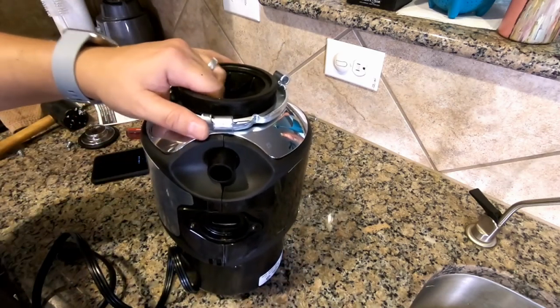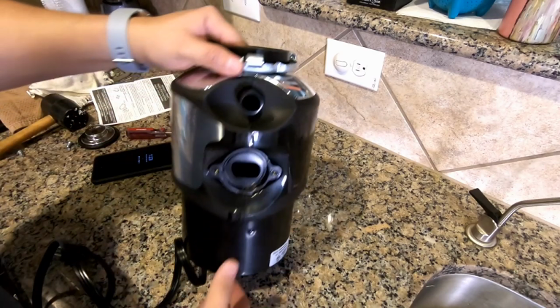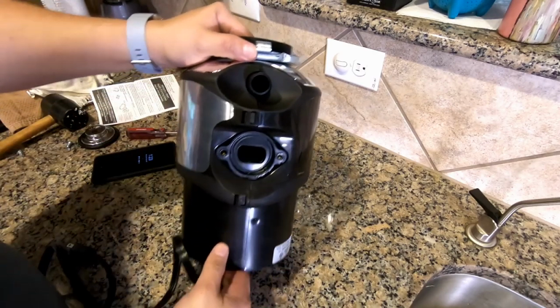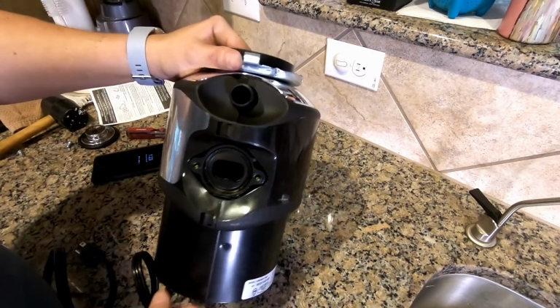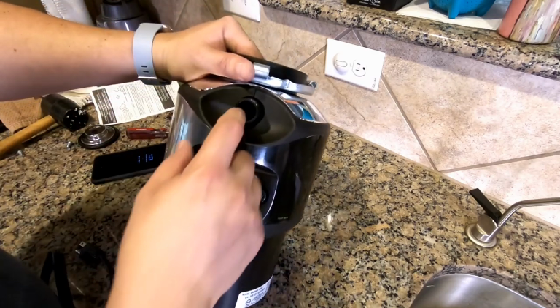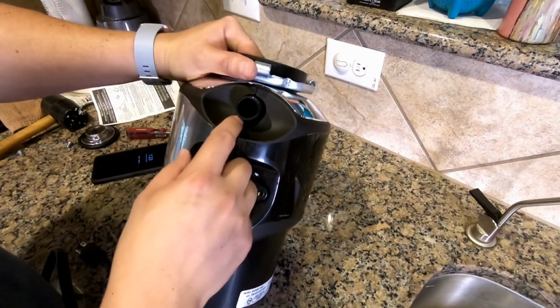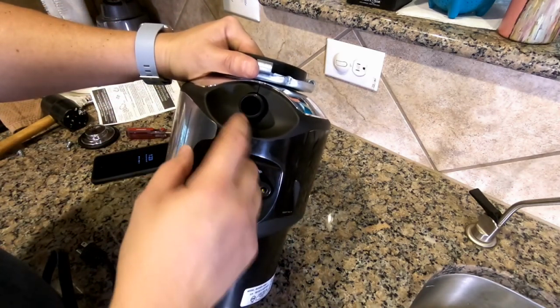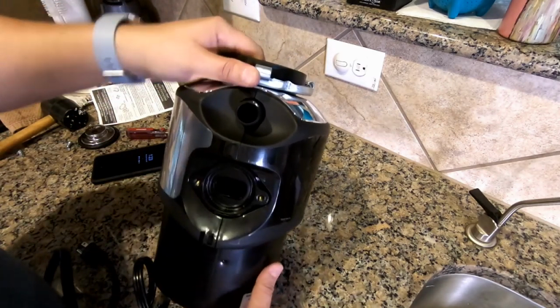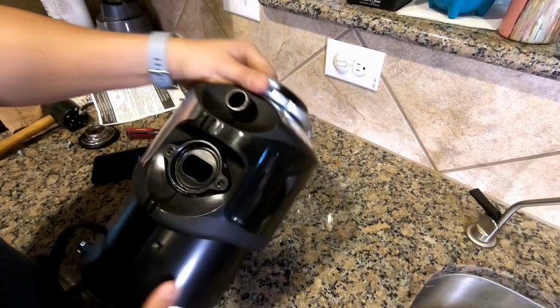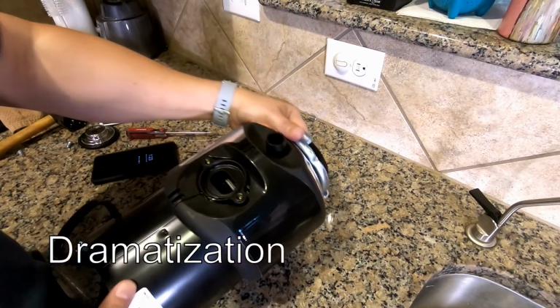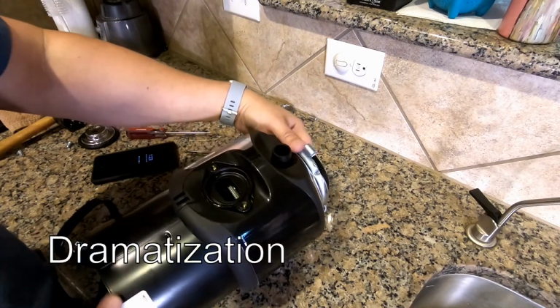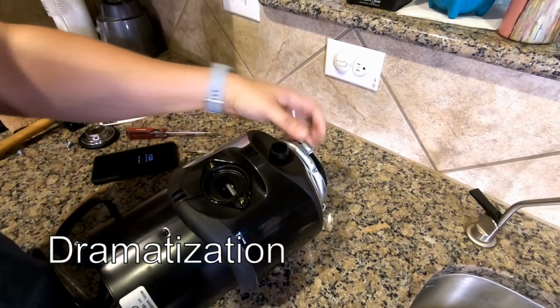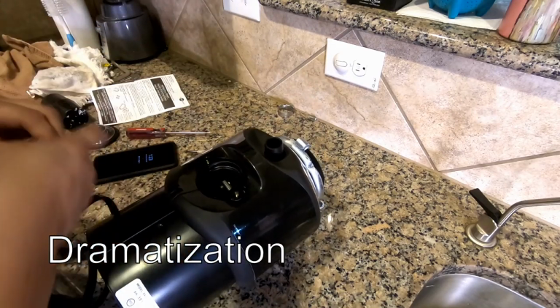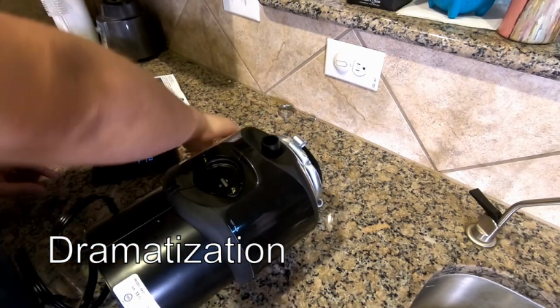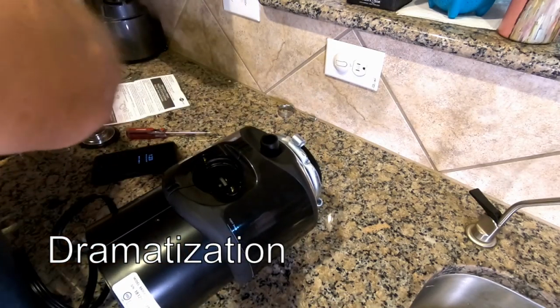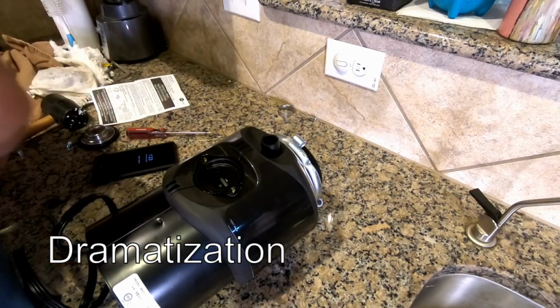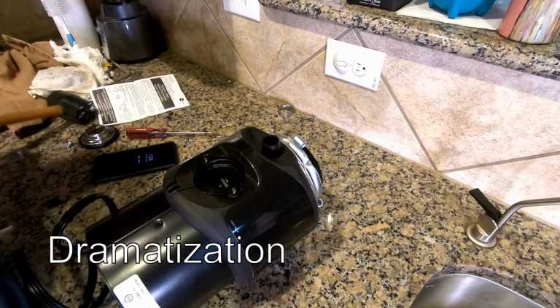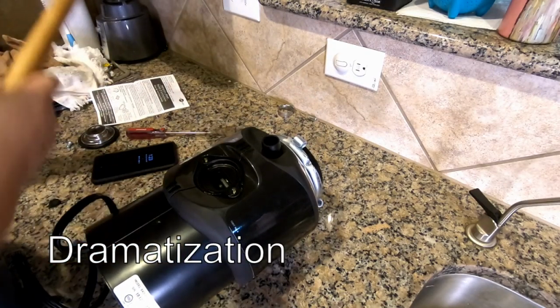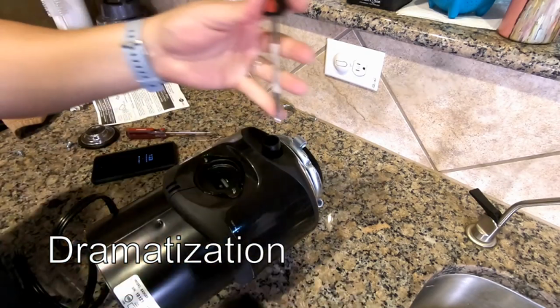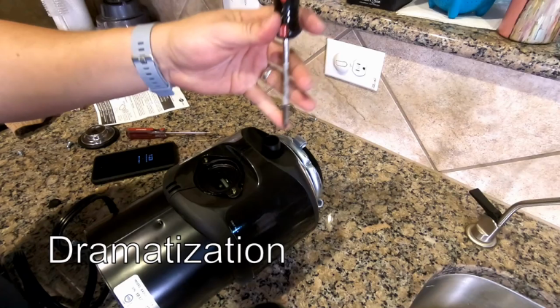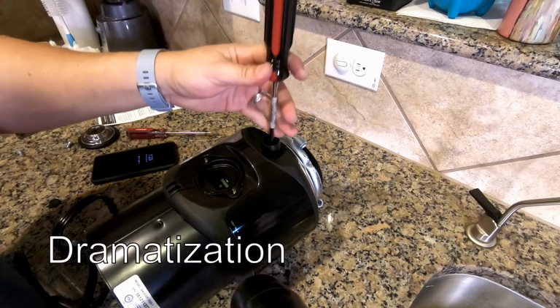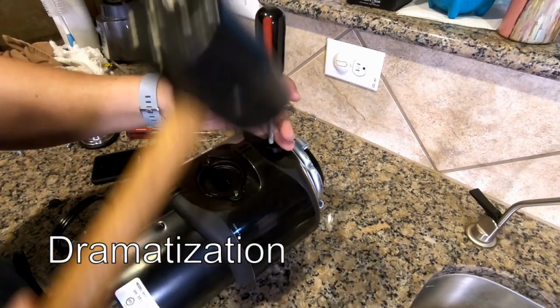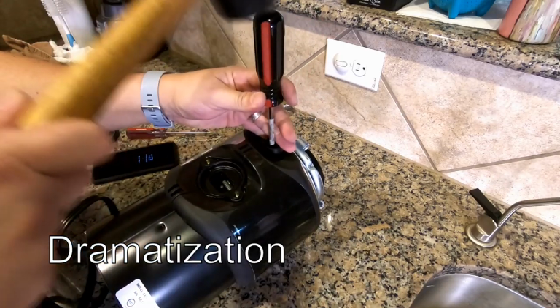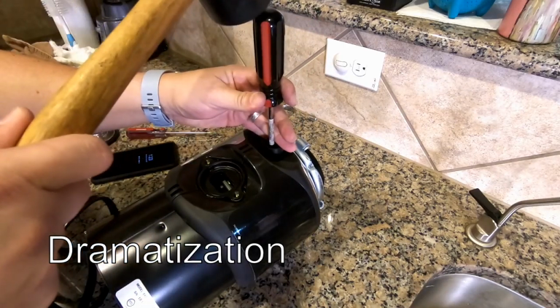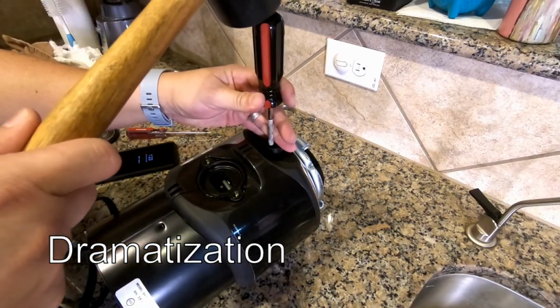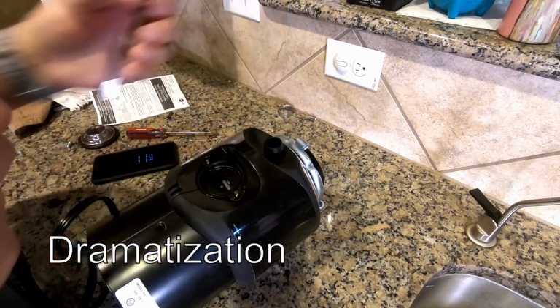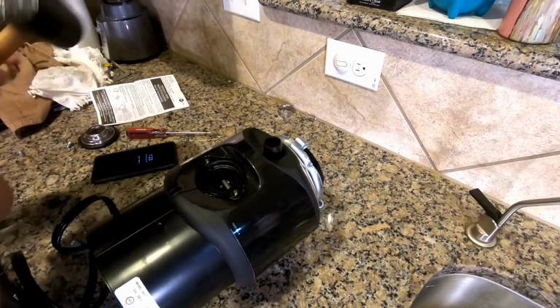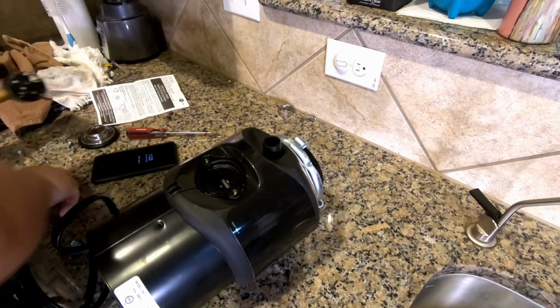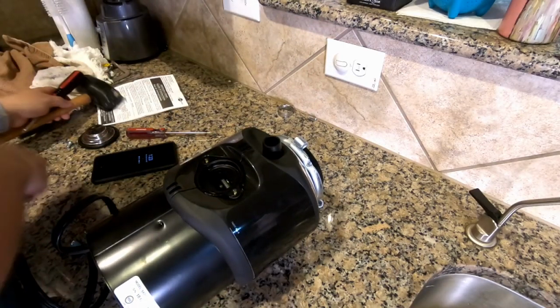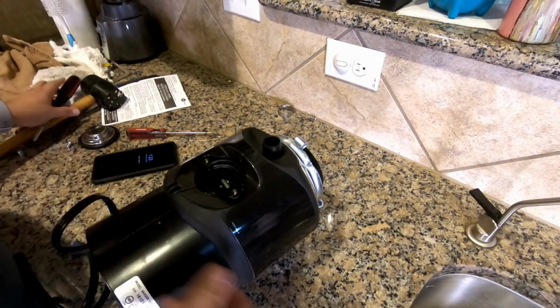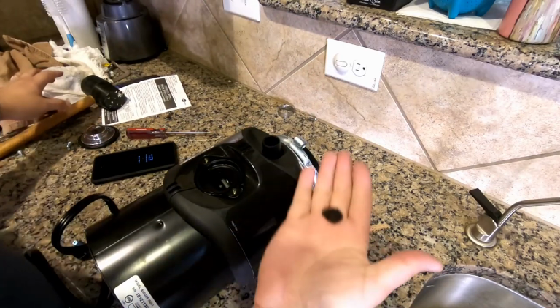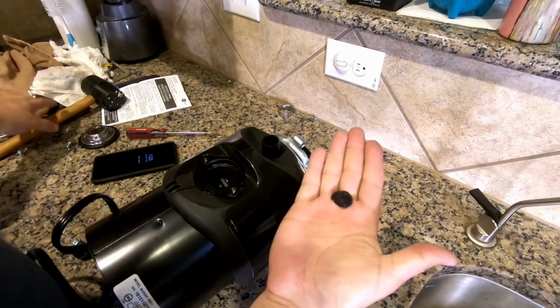Since you have a garbage disposal you're going to have to knock a cap out that's inside here. Lay it down, take a screwdriver, and smack it with a mallet. Then reach in and pull out the cap.